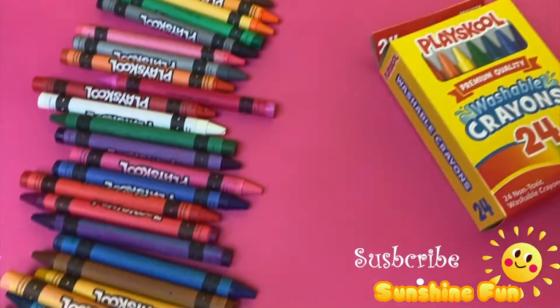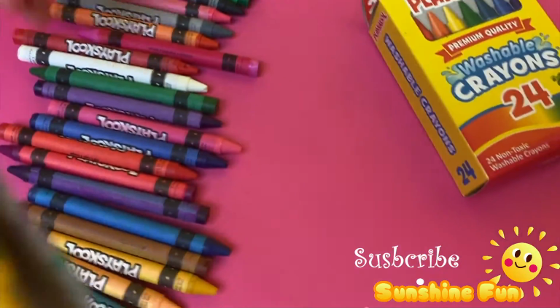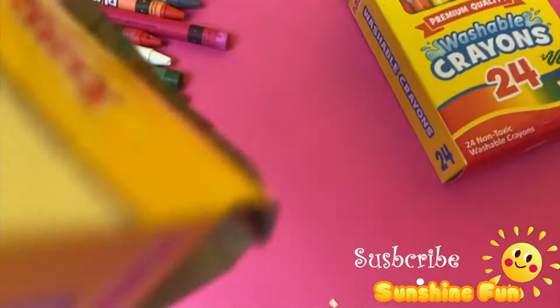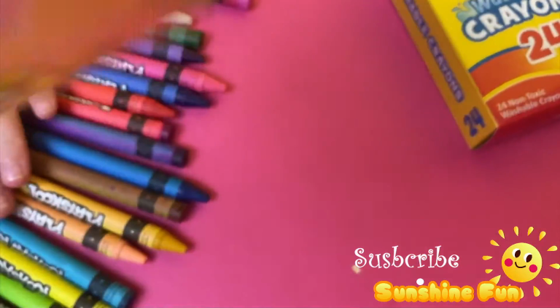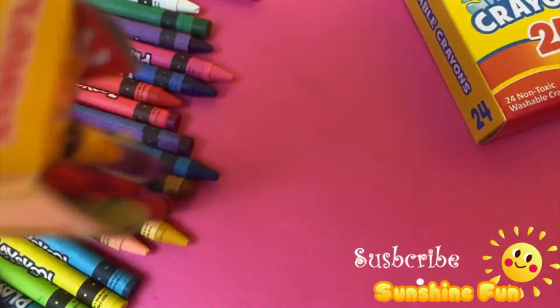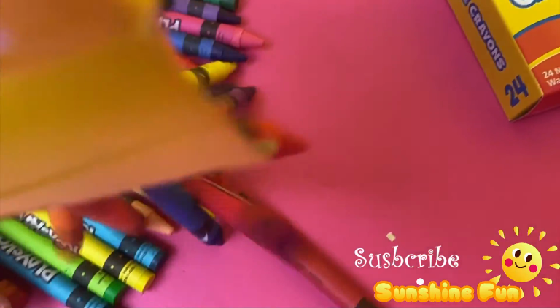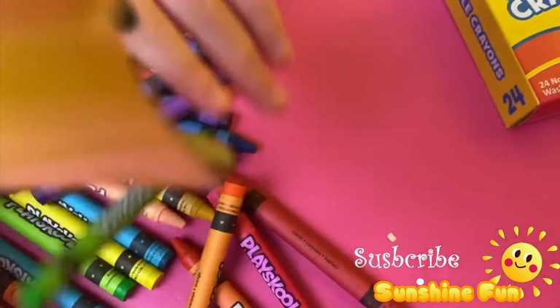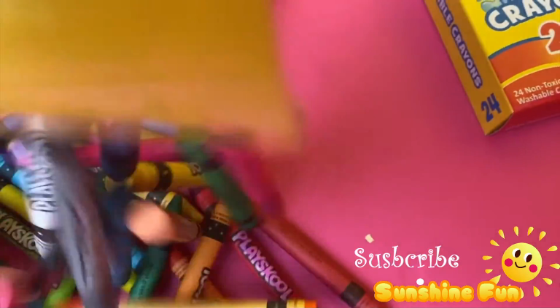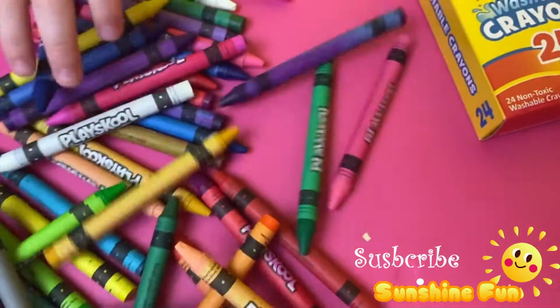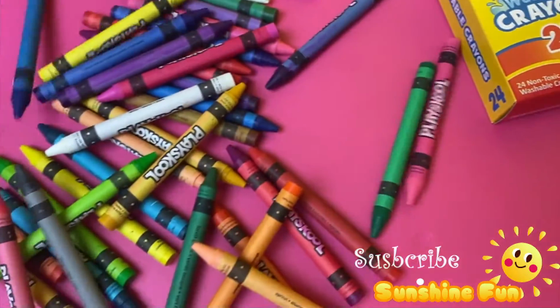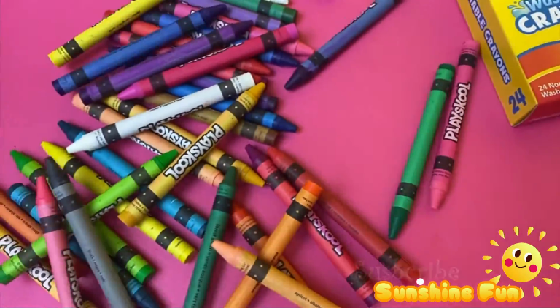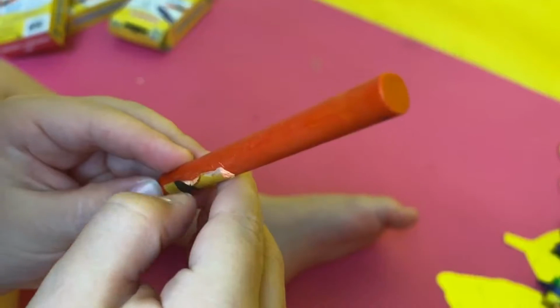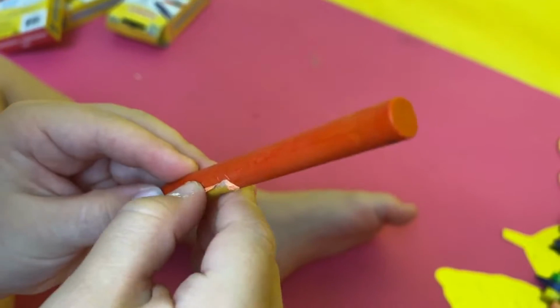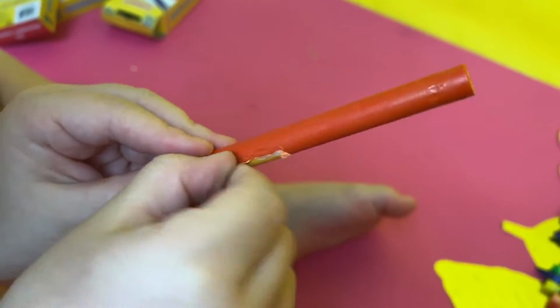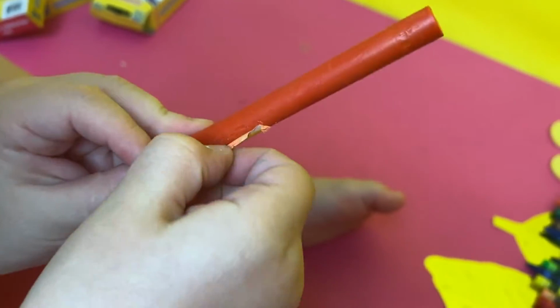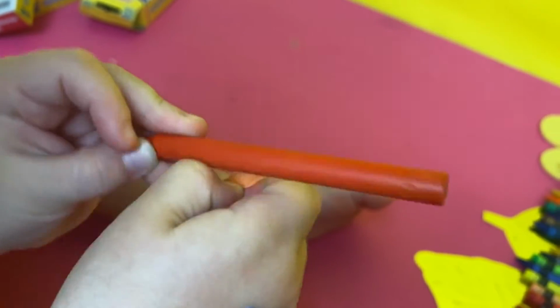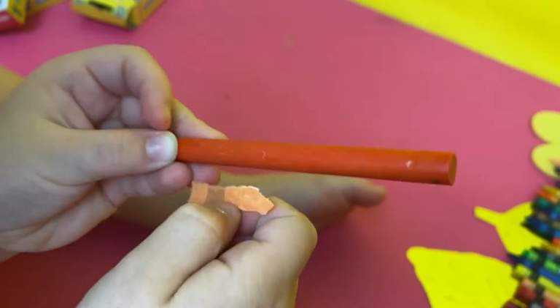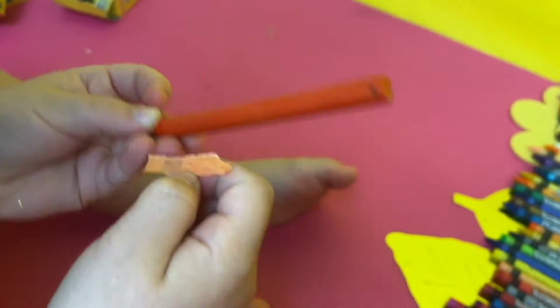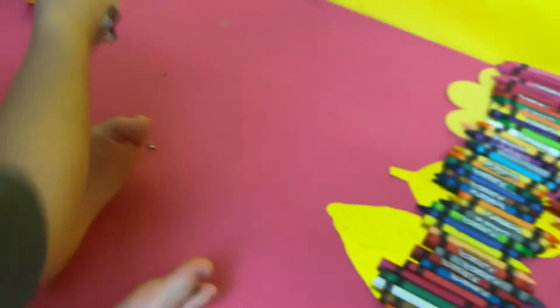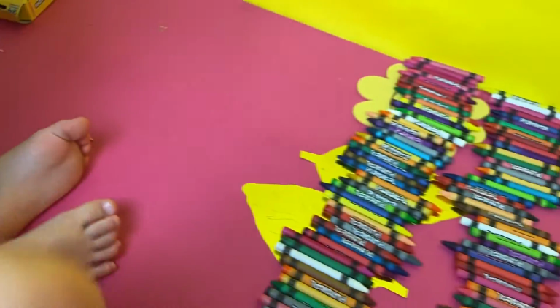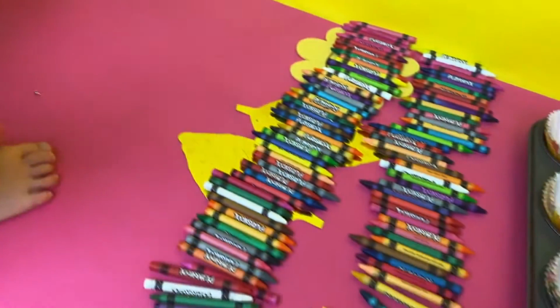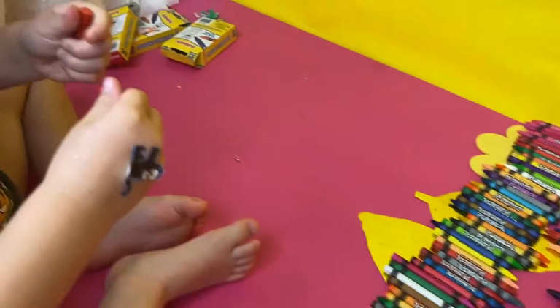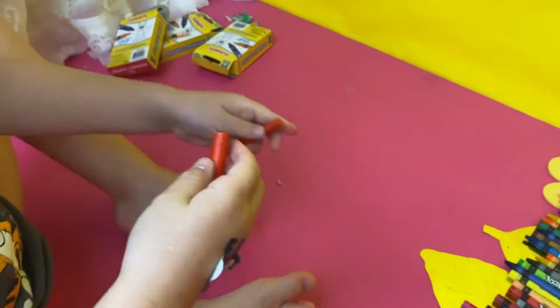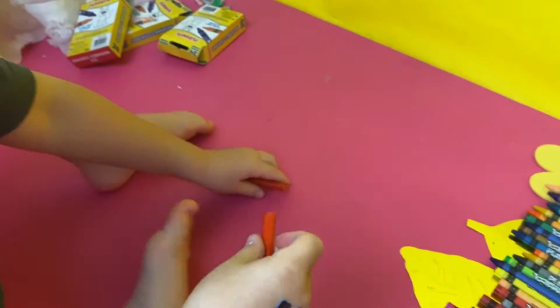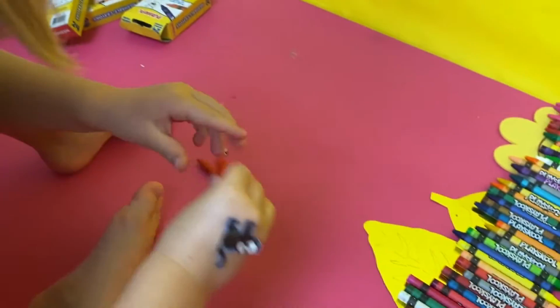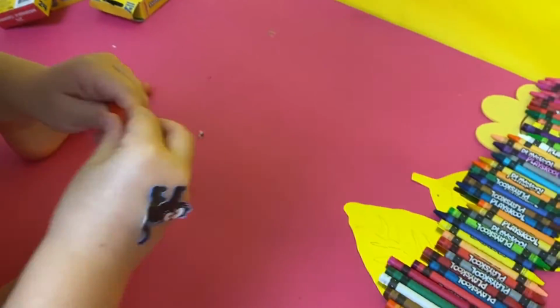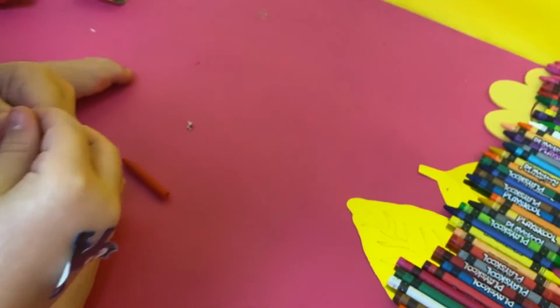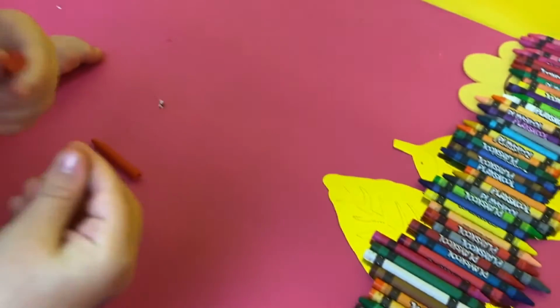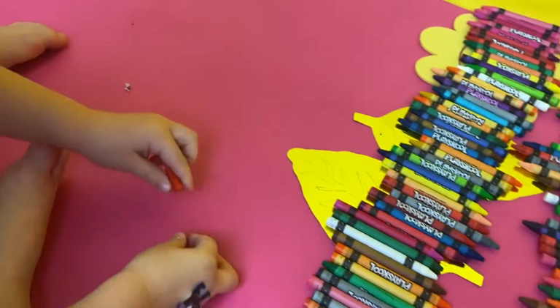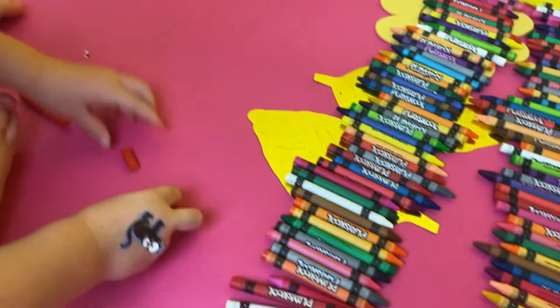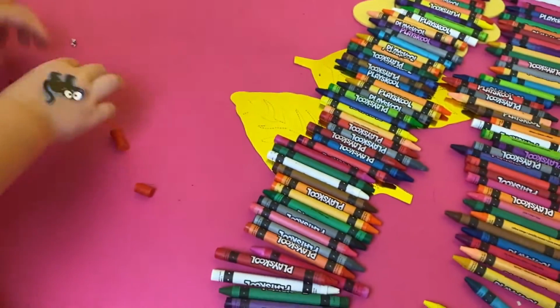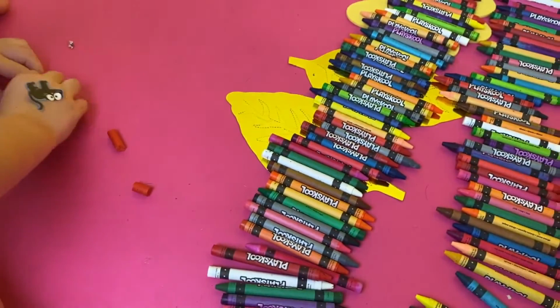I just love all of these colors! Just look at these bold, beautiful colors!